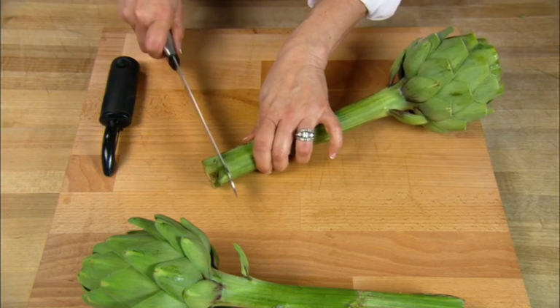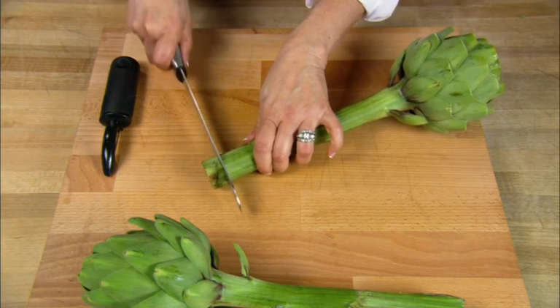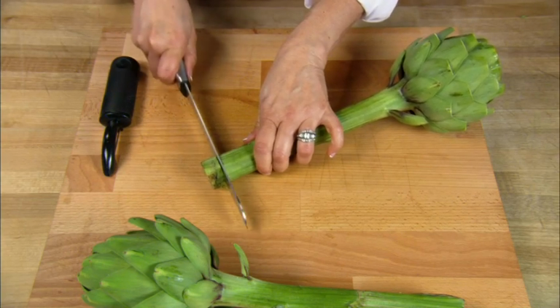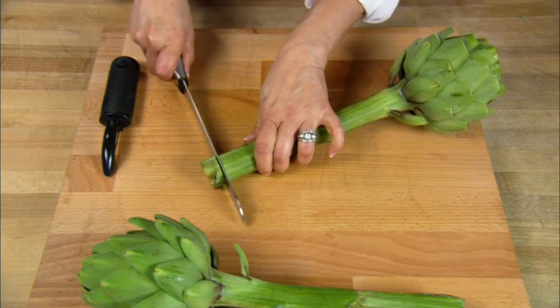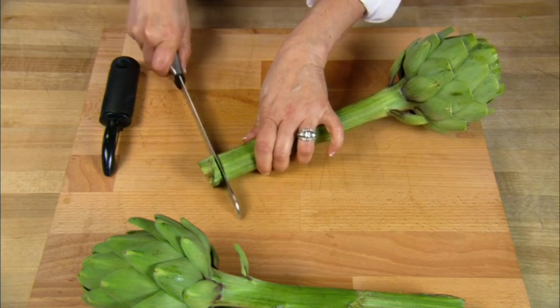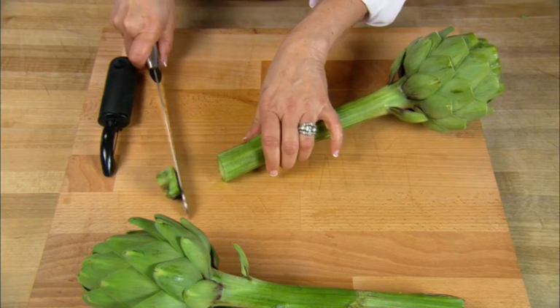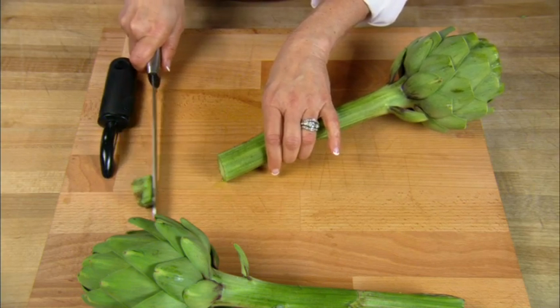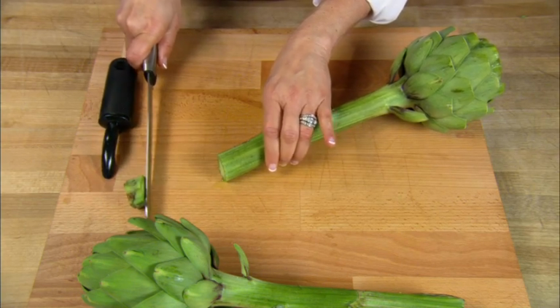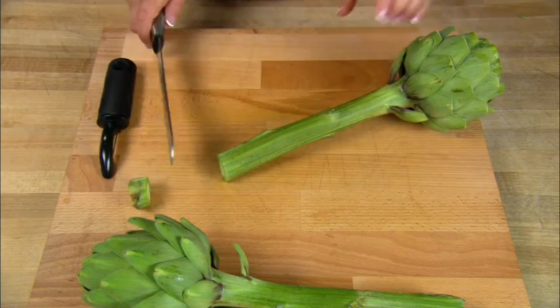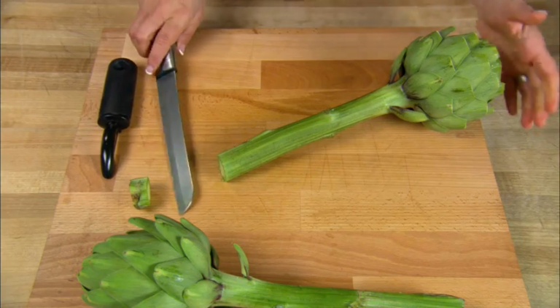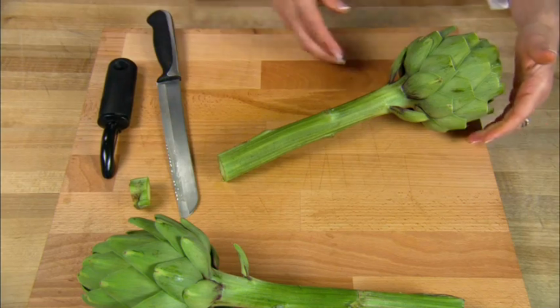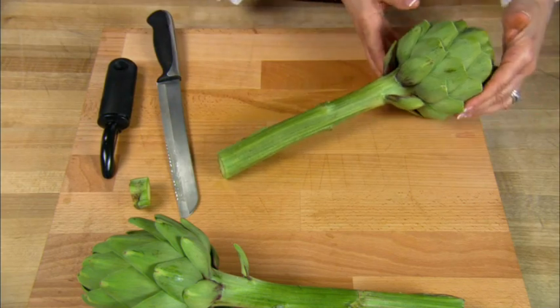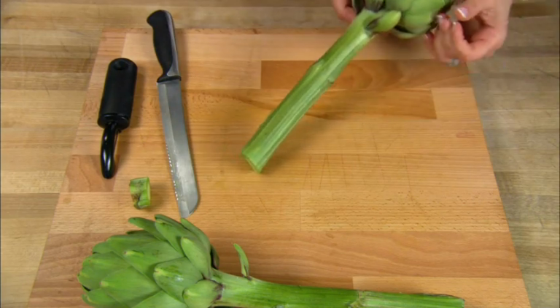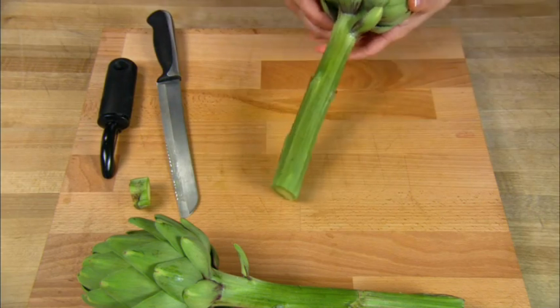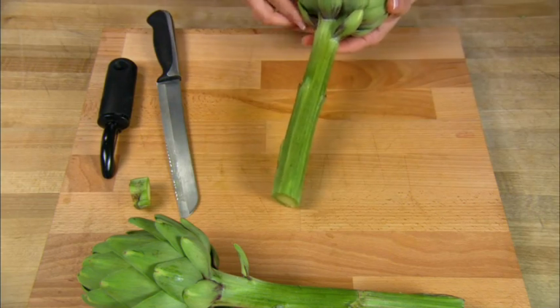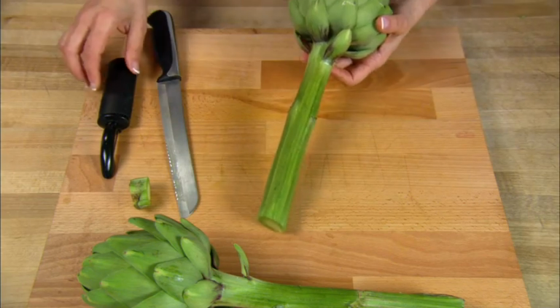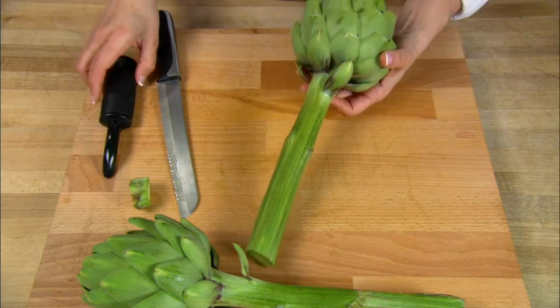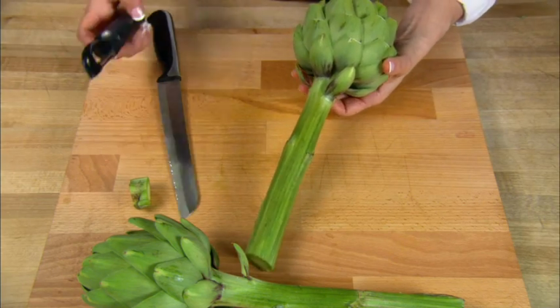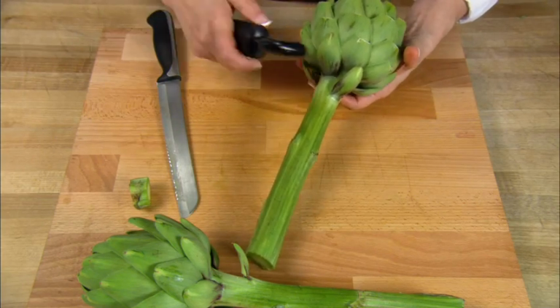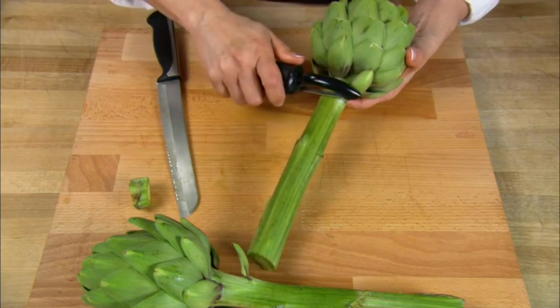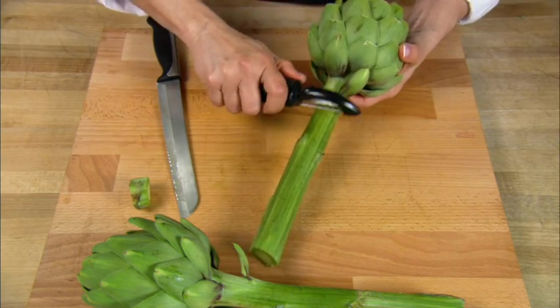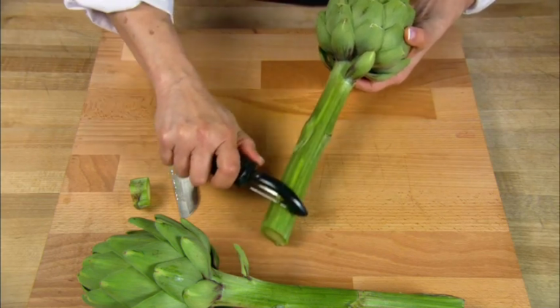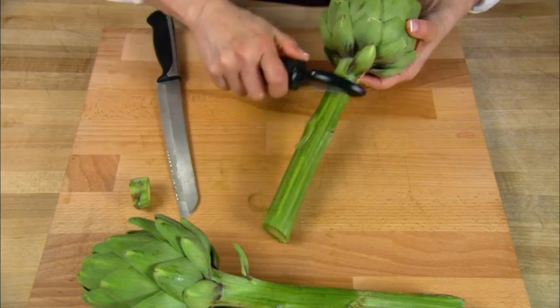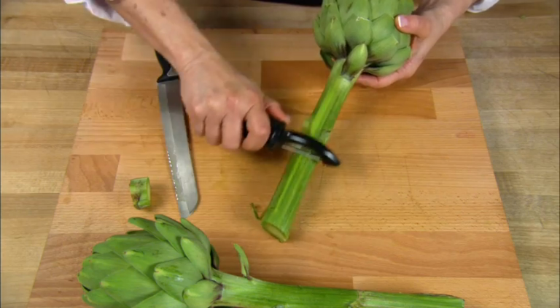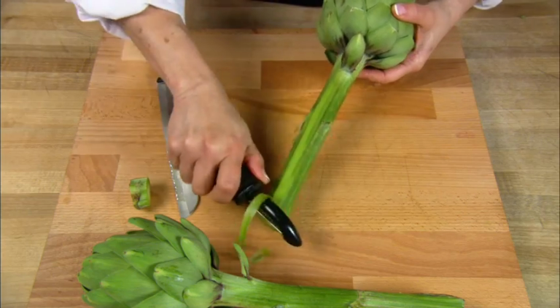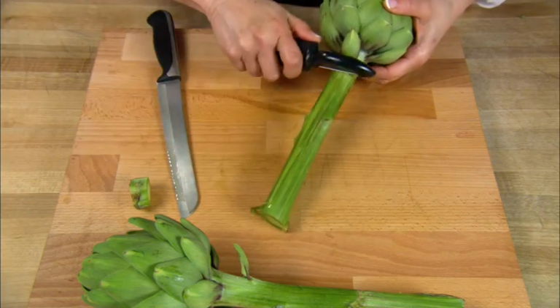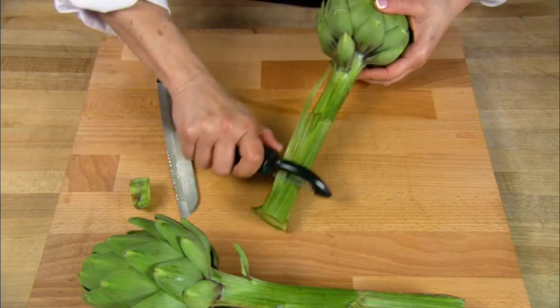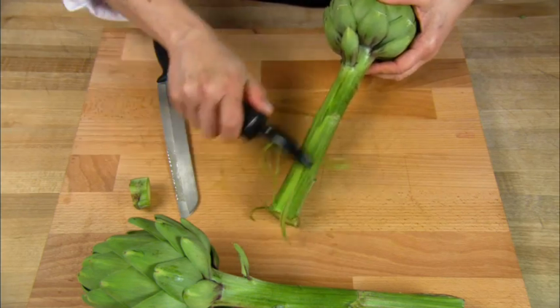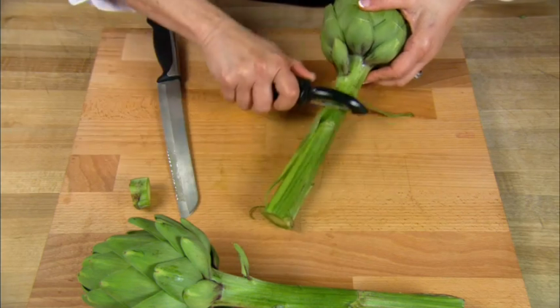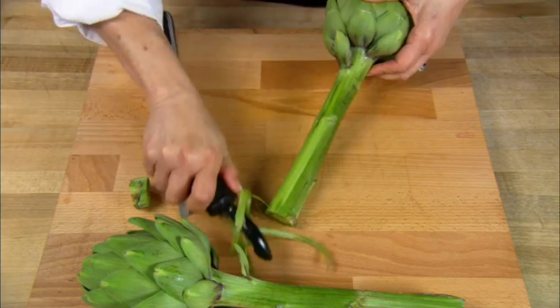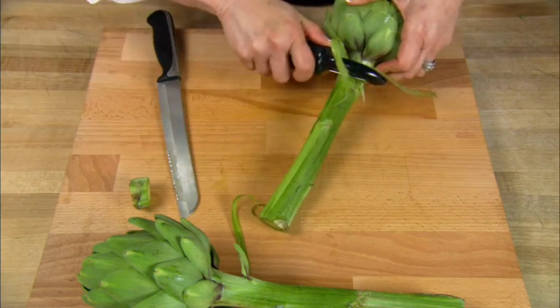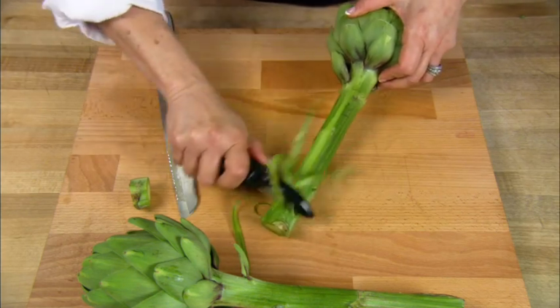Now to prepare these long stemmed artichokes, you simply trim the bottom of the stem about one half inch. Peel the long stem of the artichoke with a vegetable peeler until you reach the pale green flesh of the stem.